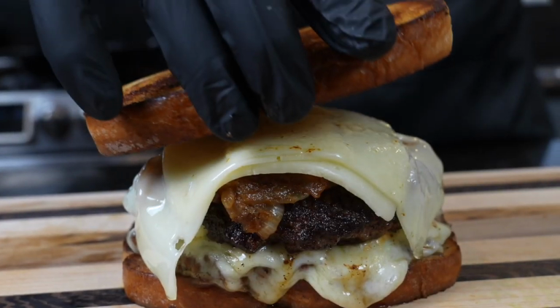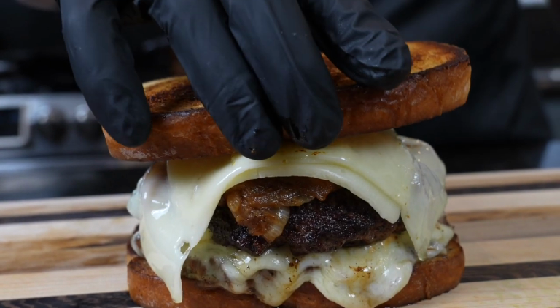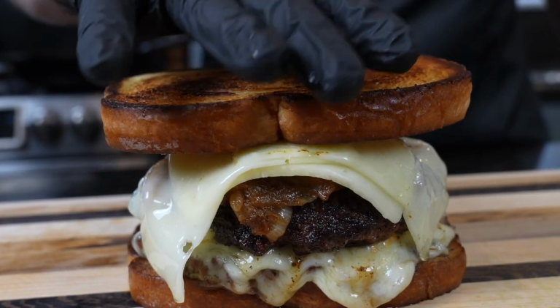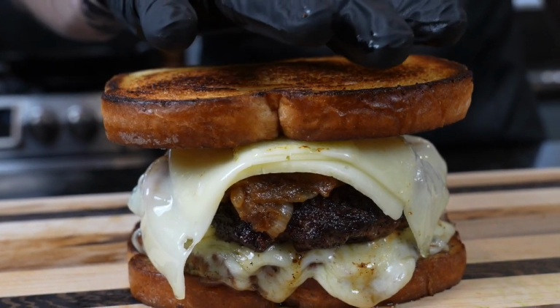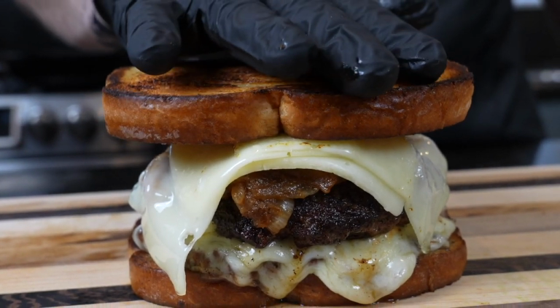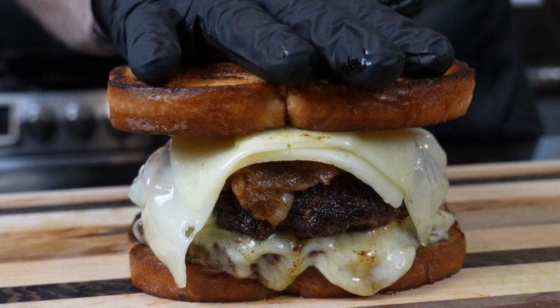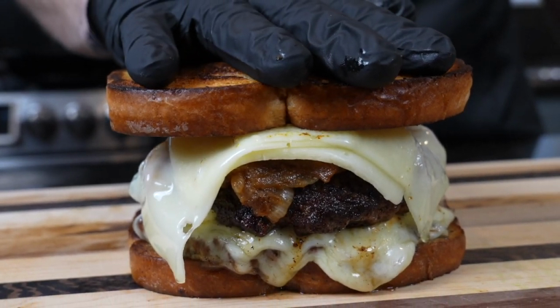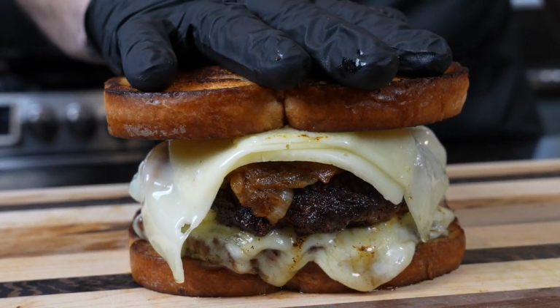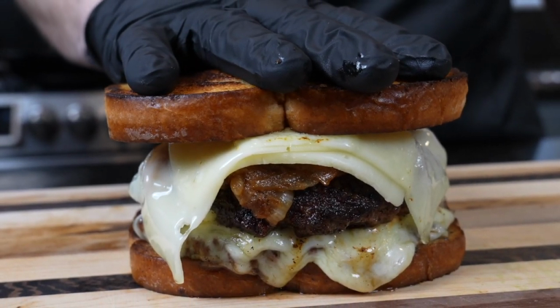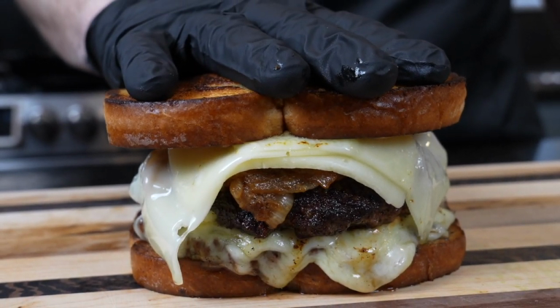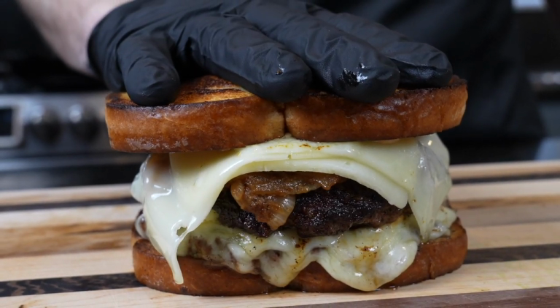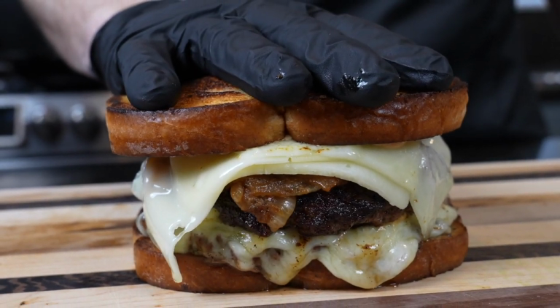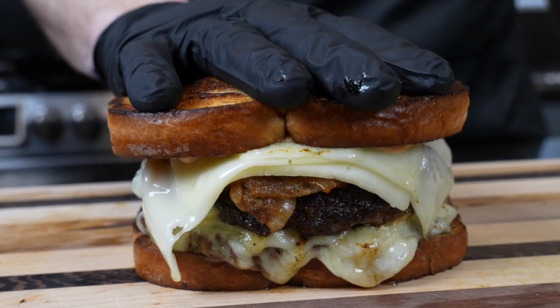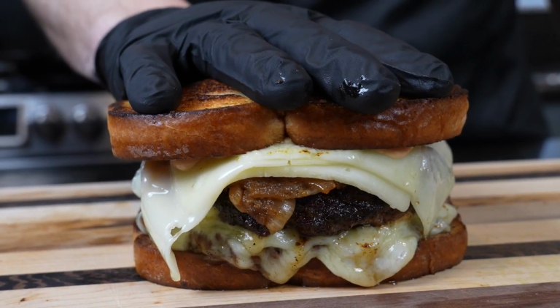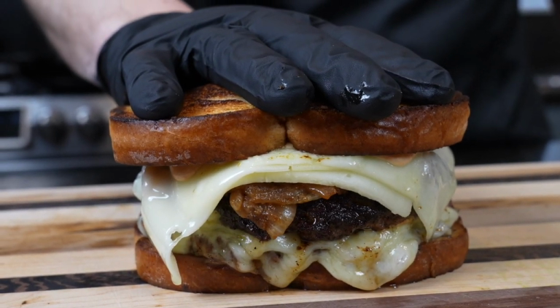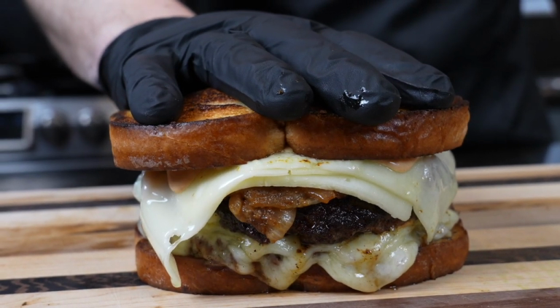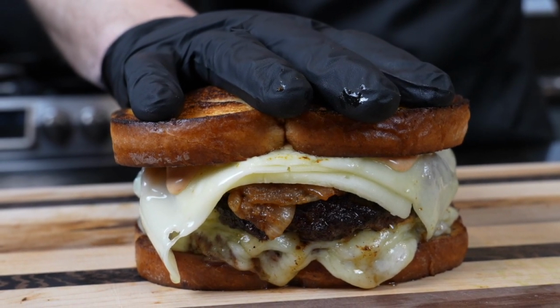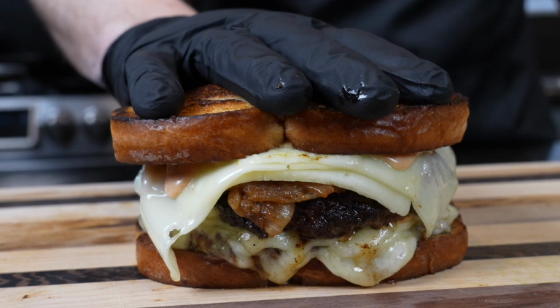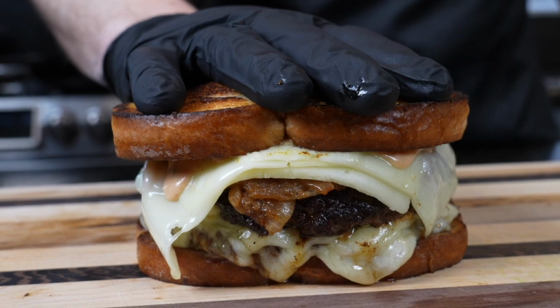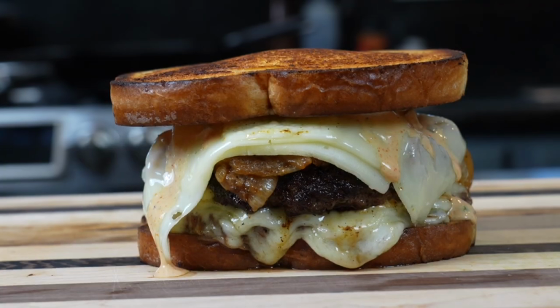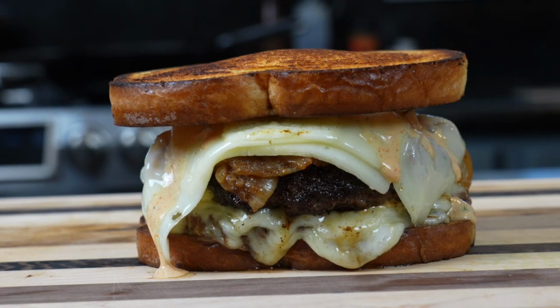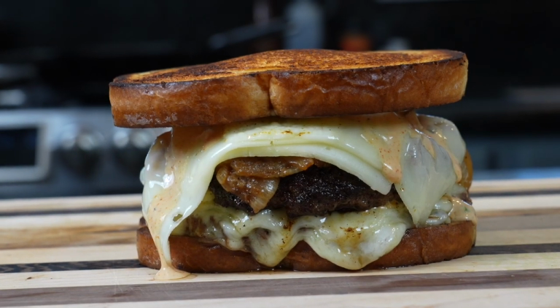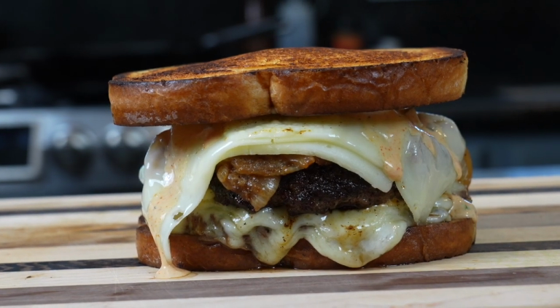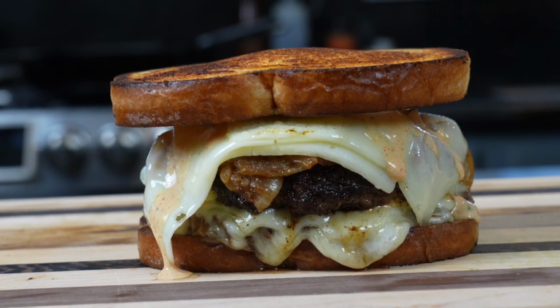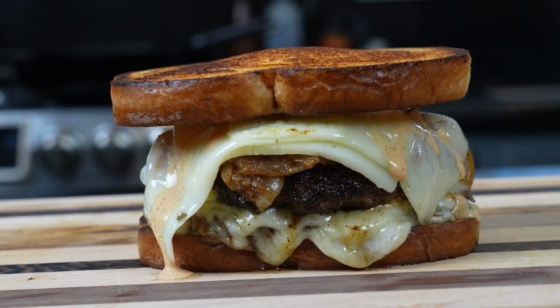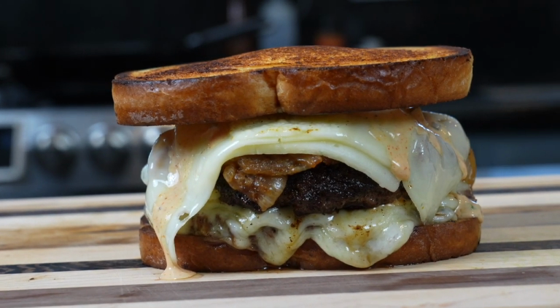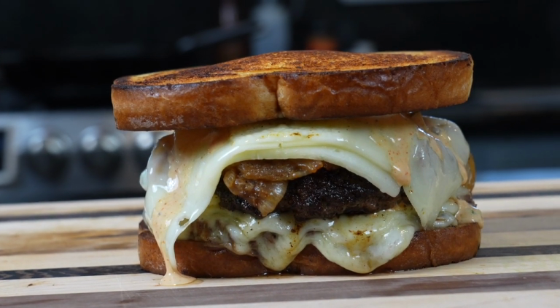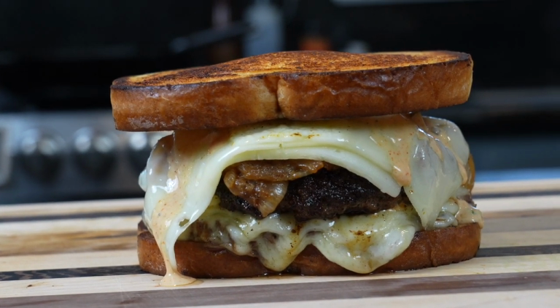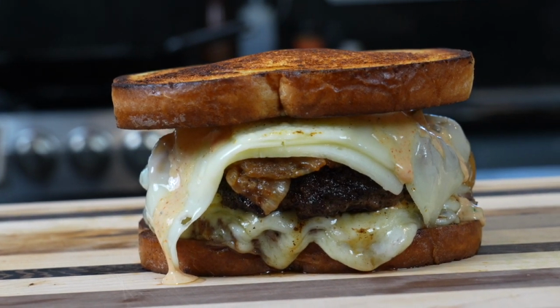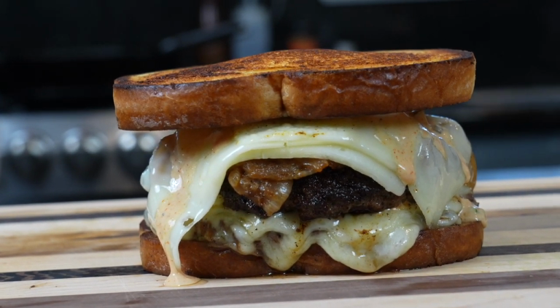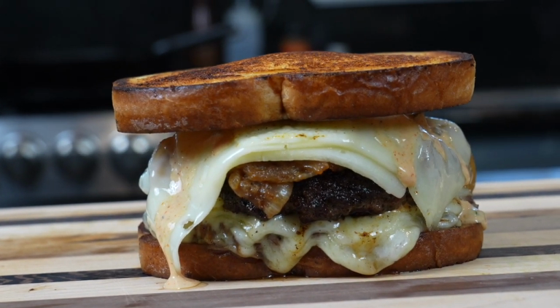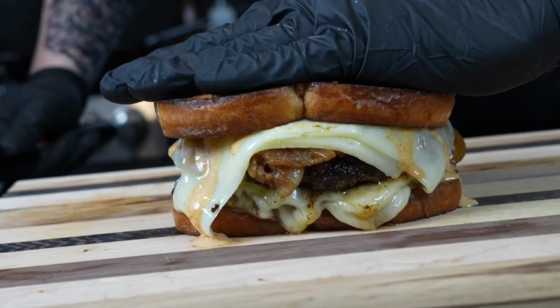What's up guys, welcome back. Today we're tackling one of the most underrated burgers of all time. This is my recipe for an epic patty melt.